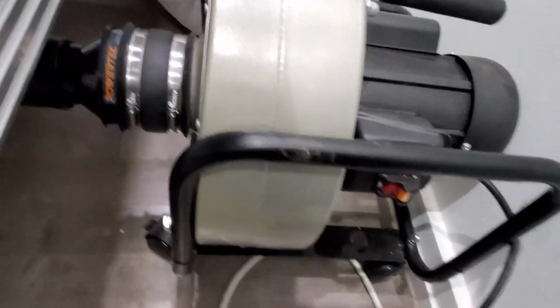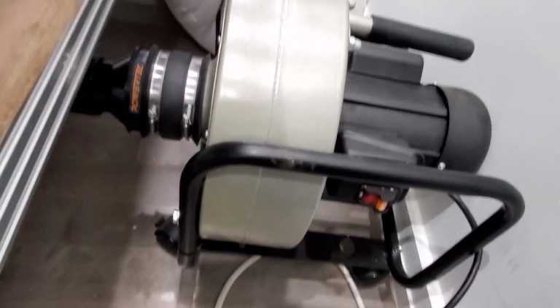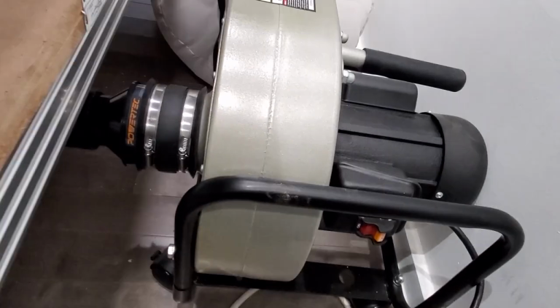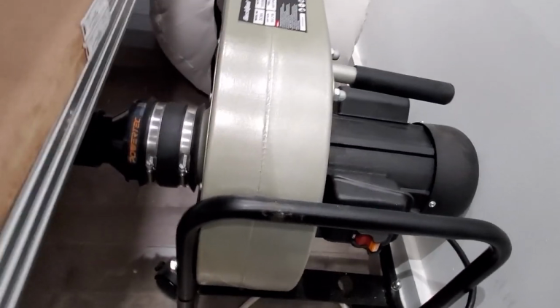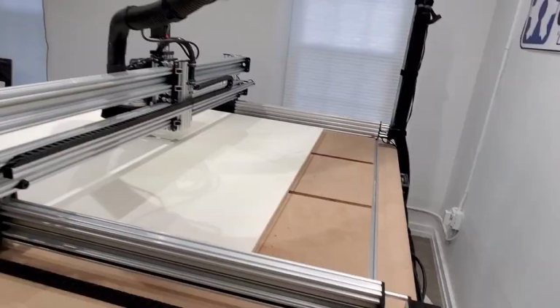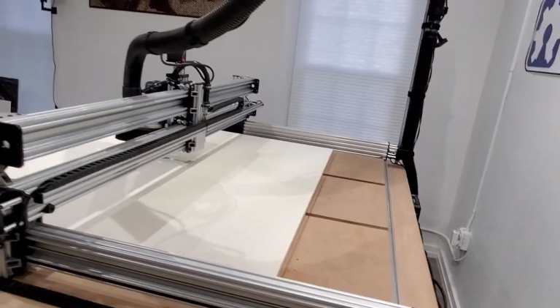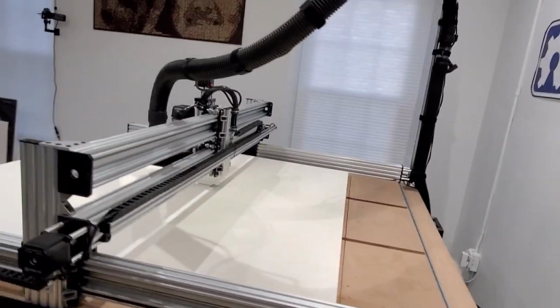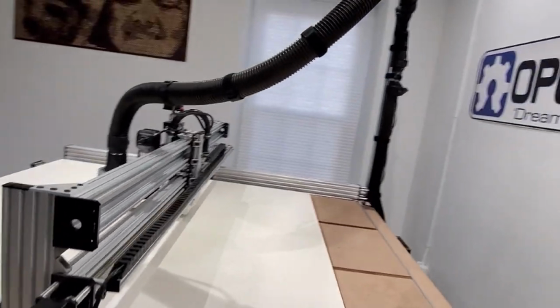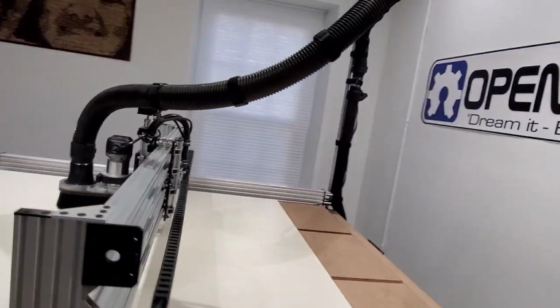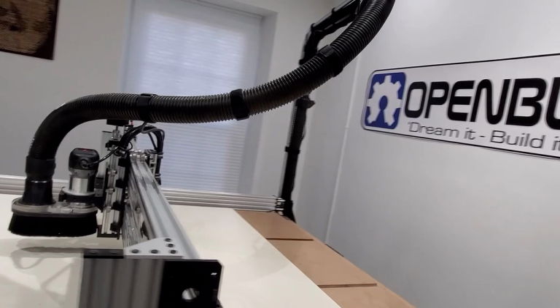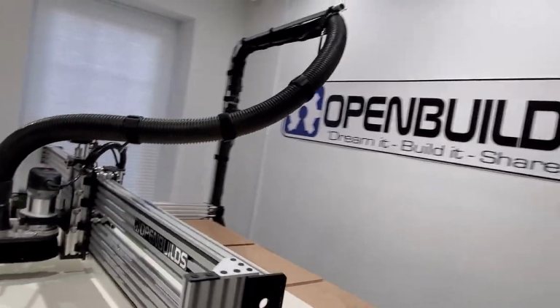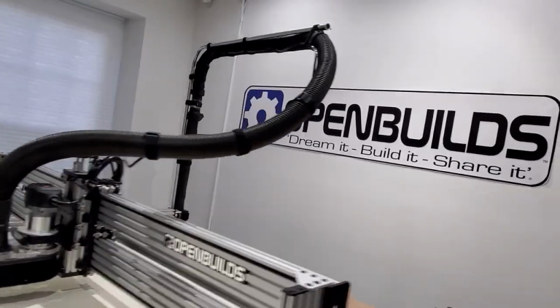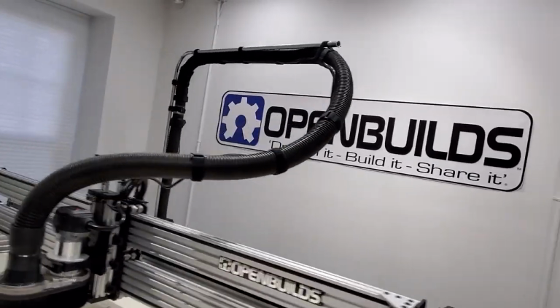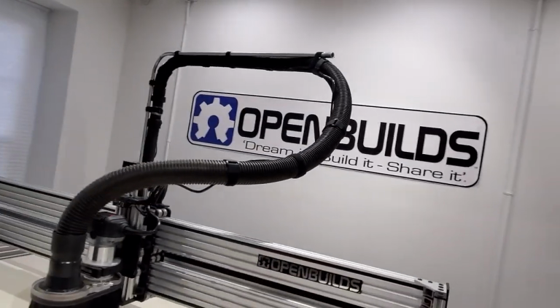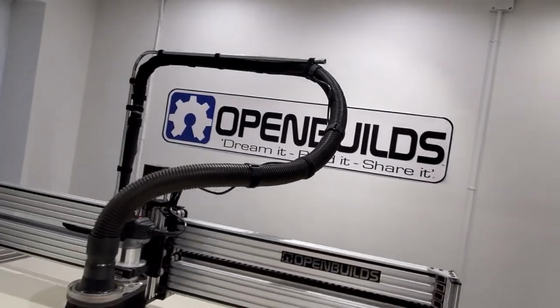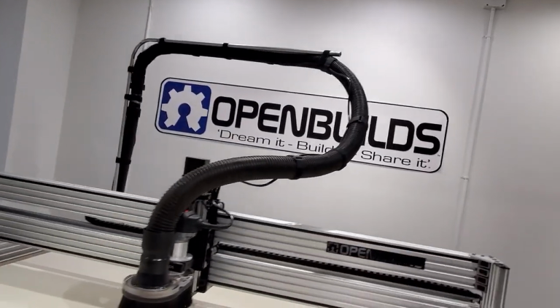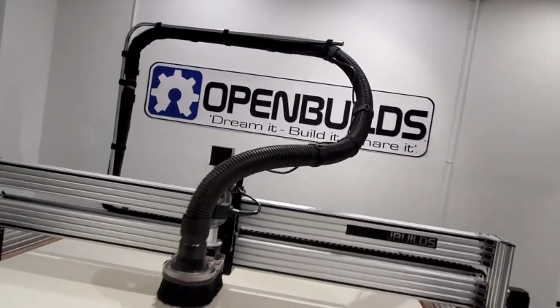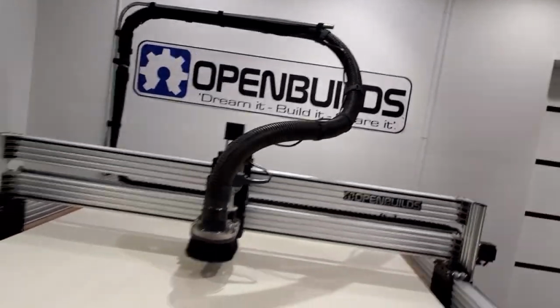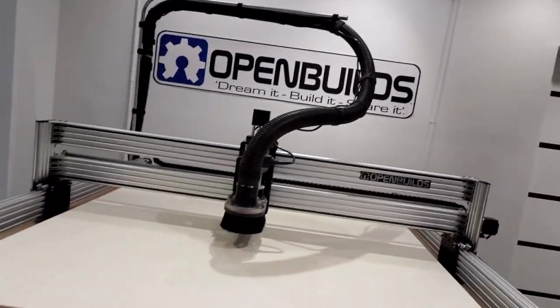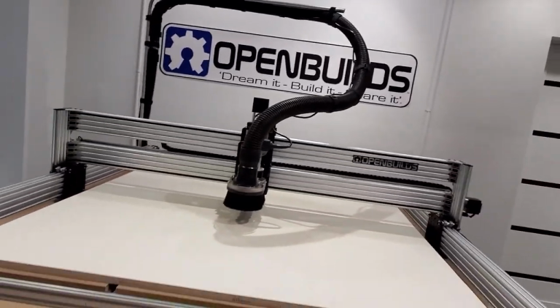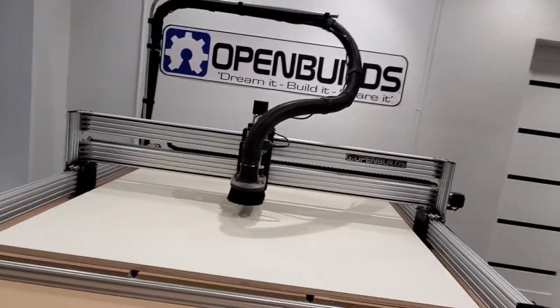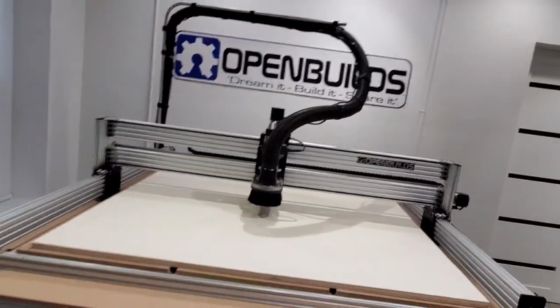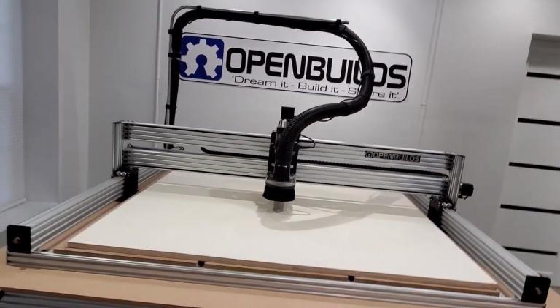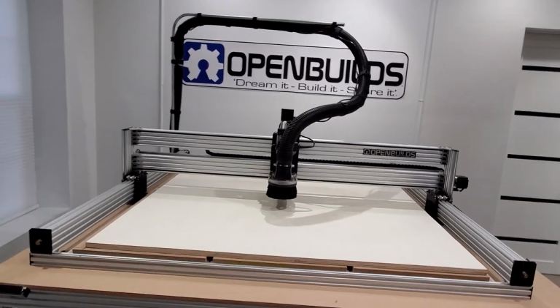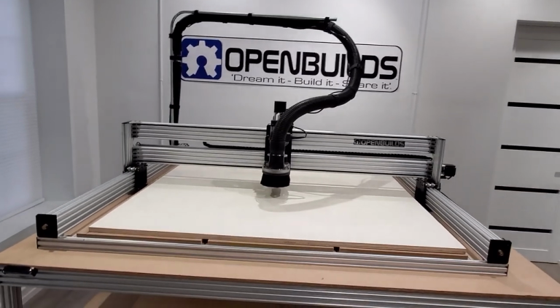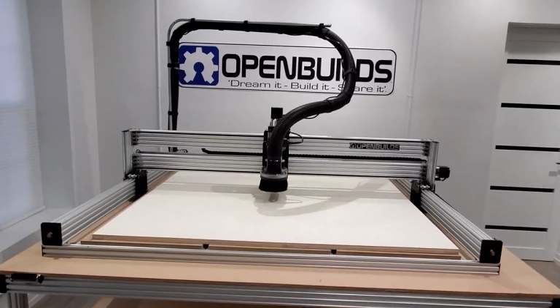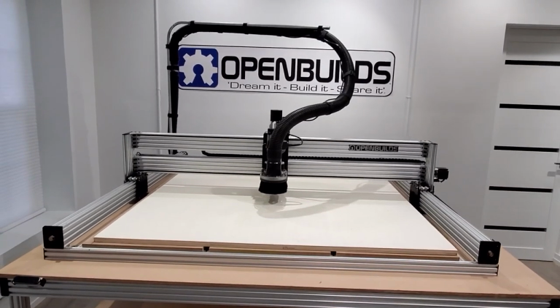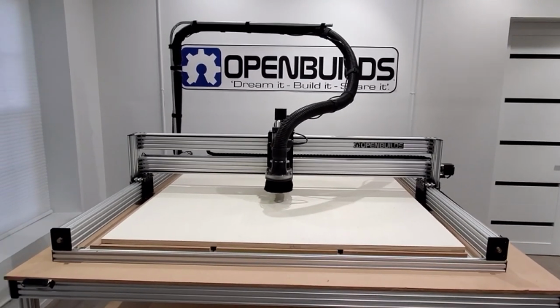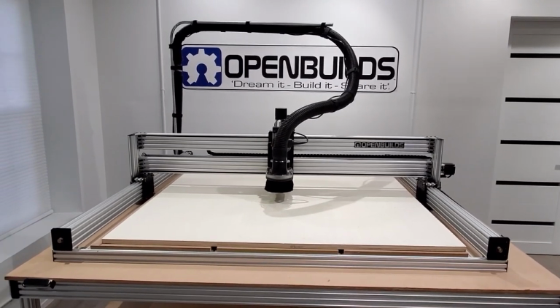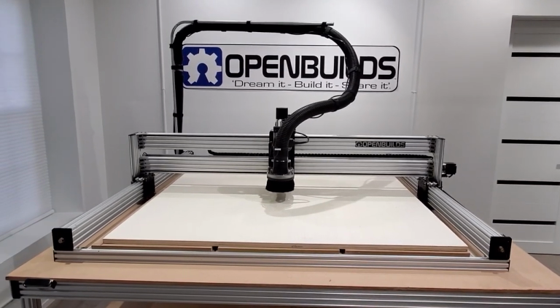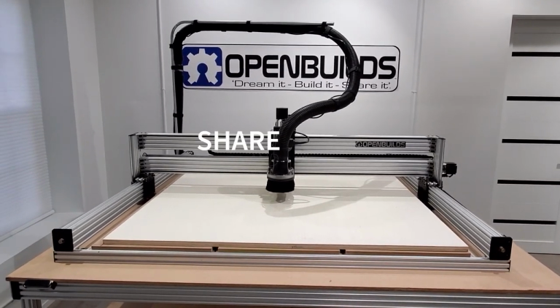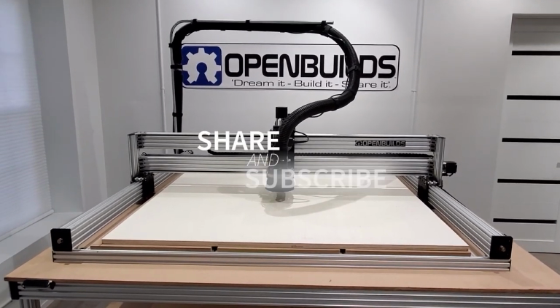Like I said, it can be really frustrating to get your vacuum hose and your router cord up out of the way. I just wanted to make sure I showed you guys the way that we're doing it here, and I hope it helps. Thanks for watching guys.